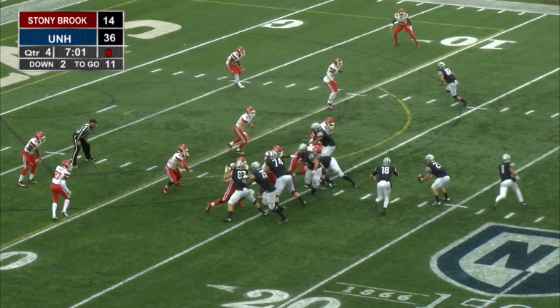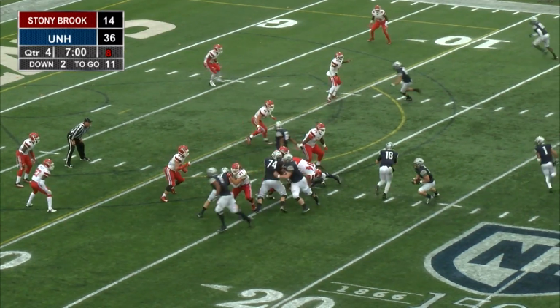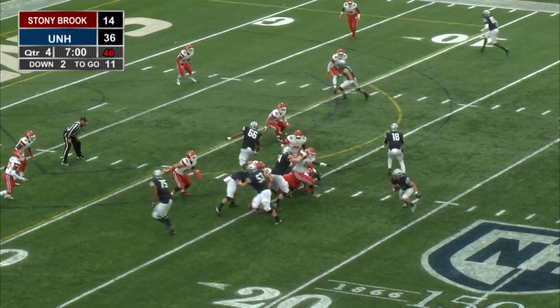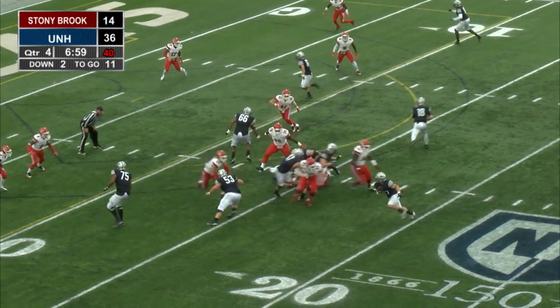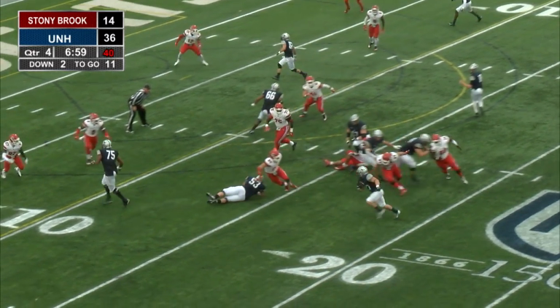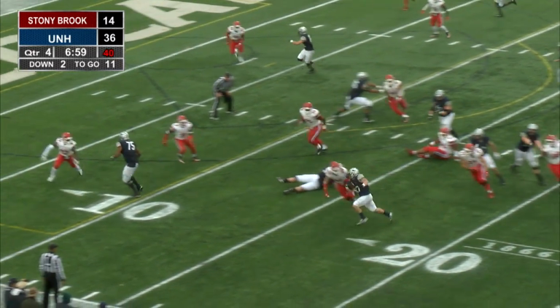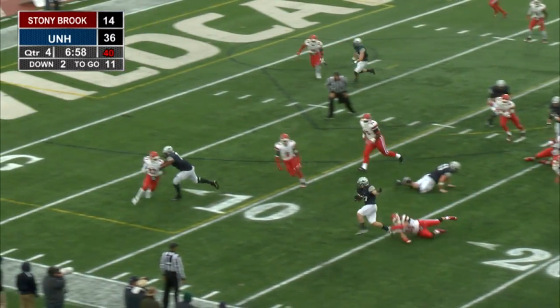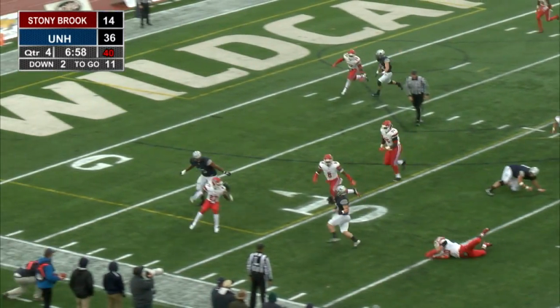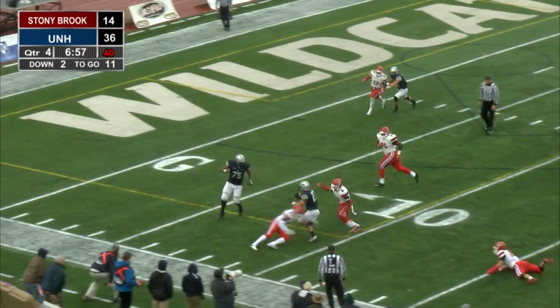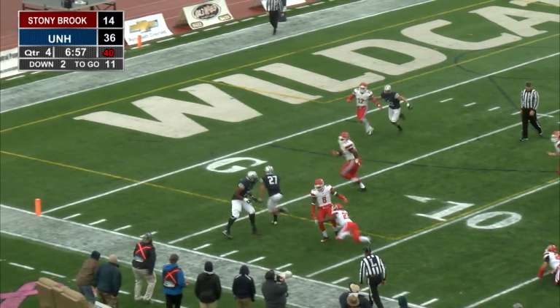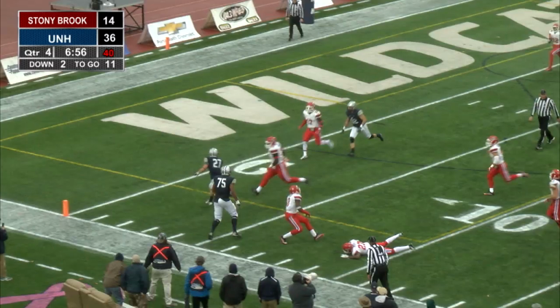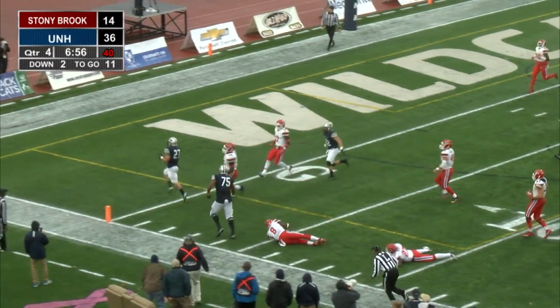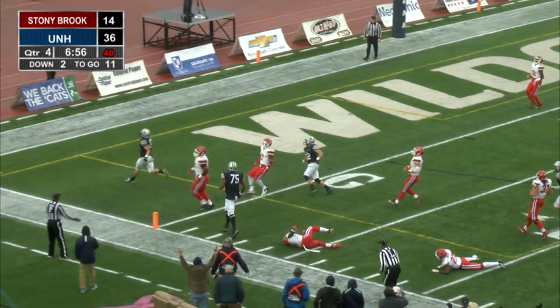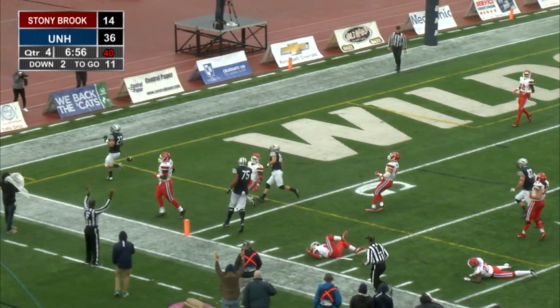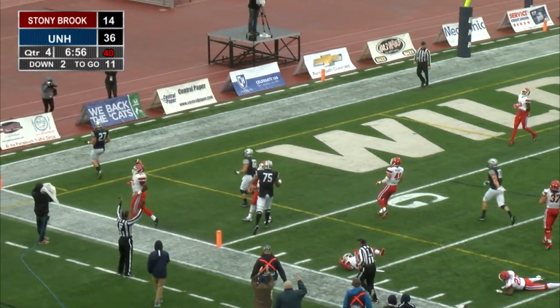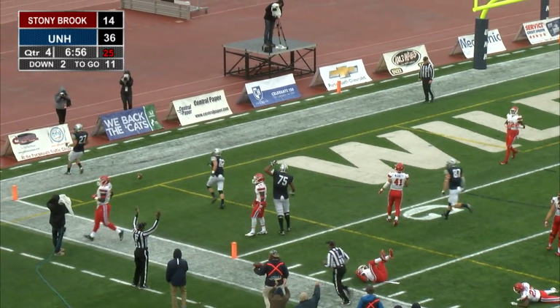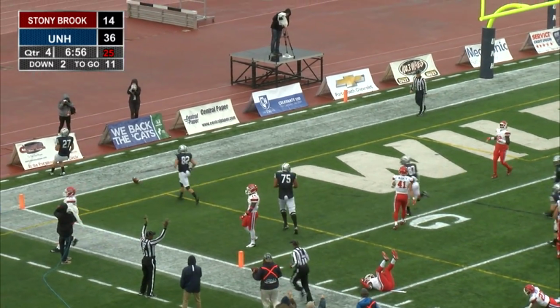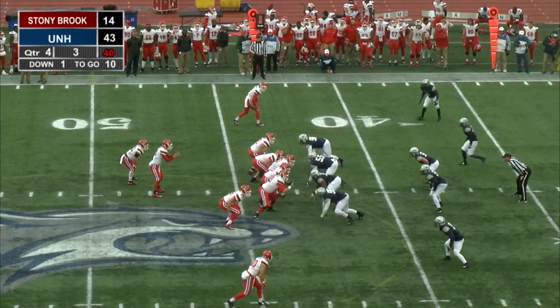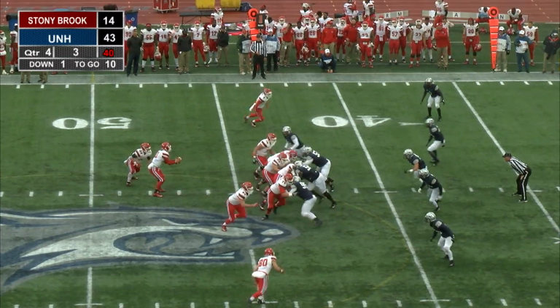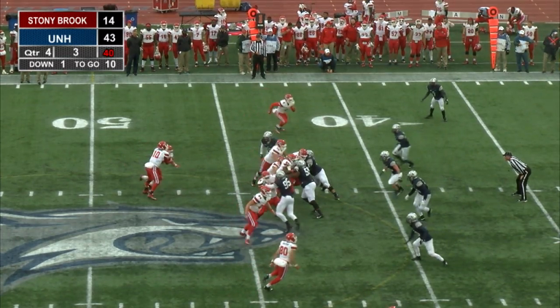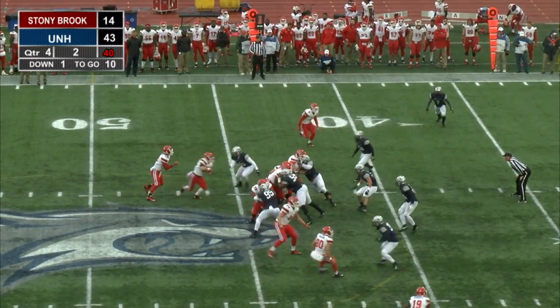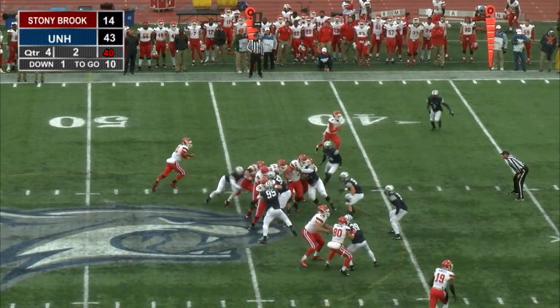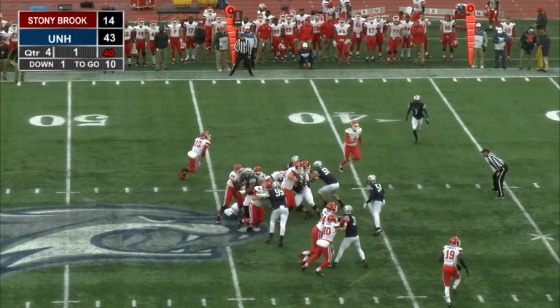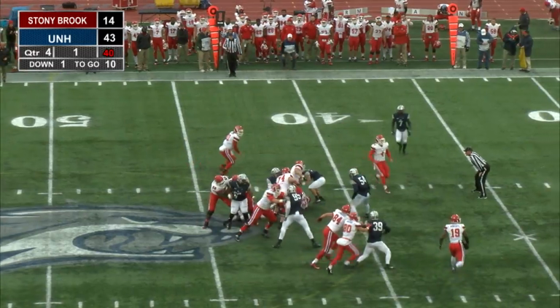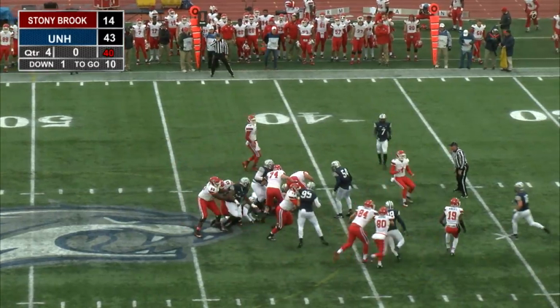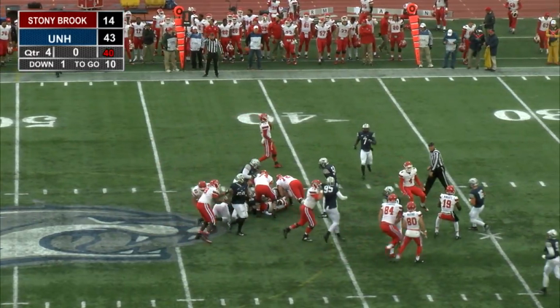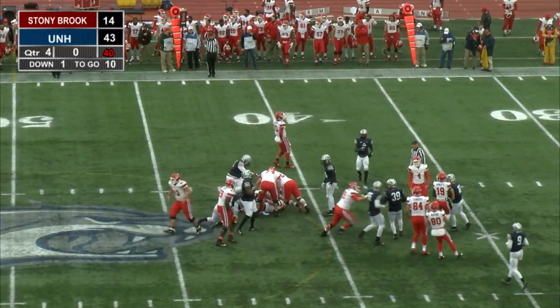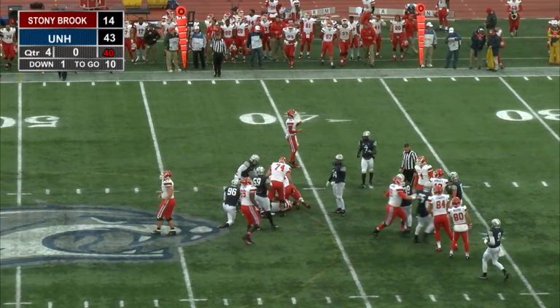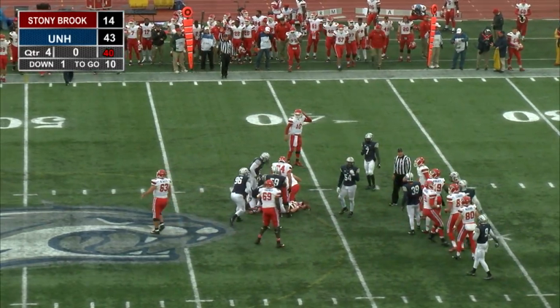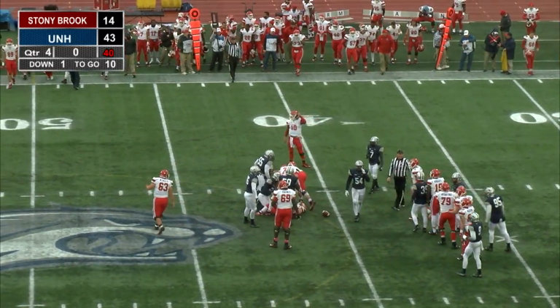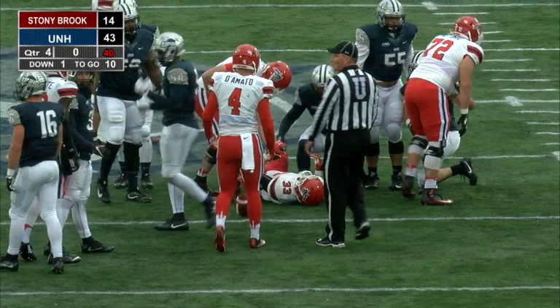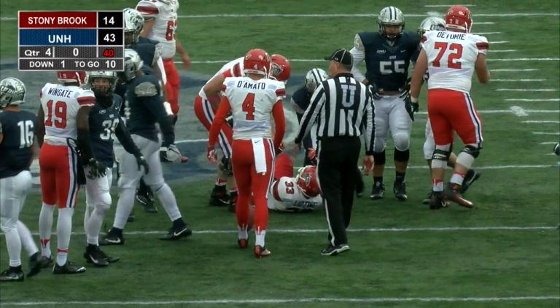Love circles around, it's going to be a cross and run. Left side to the 10, to the 5. Touchdown — two today for Dalton. UNH has defeated Stony Brook today, final score 43-14.